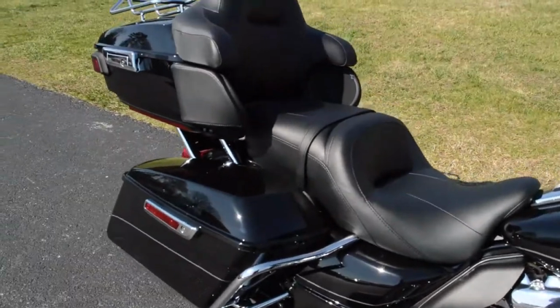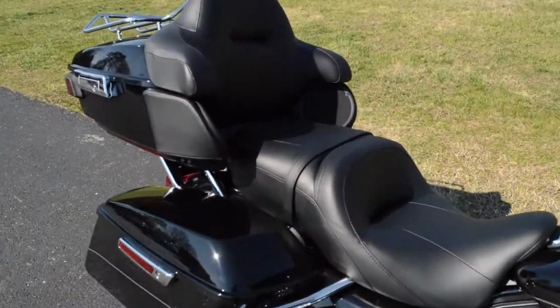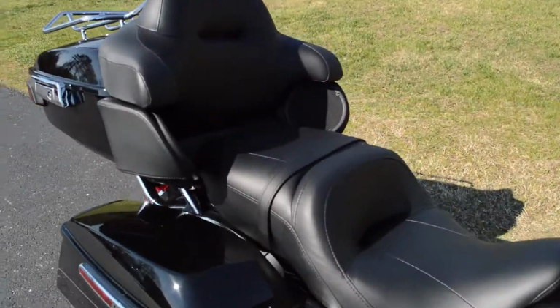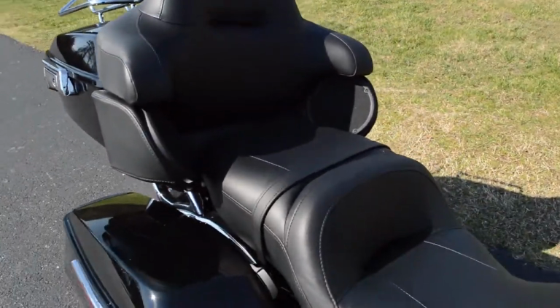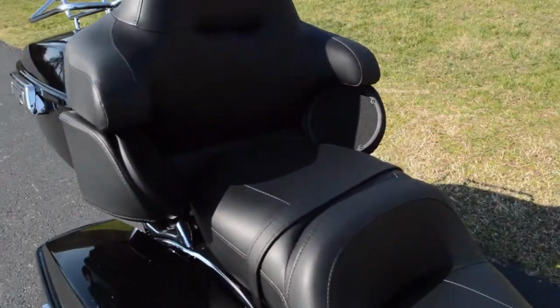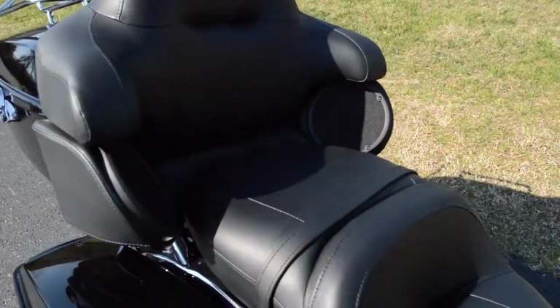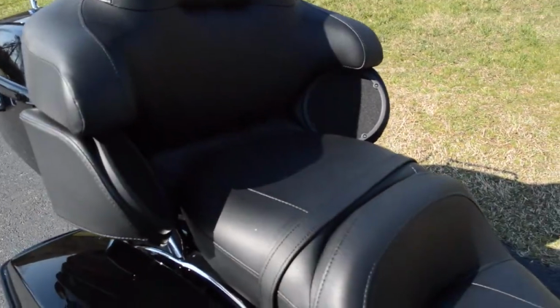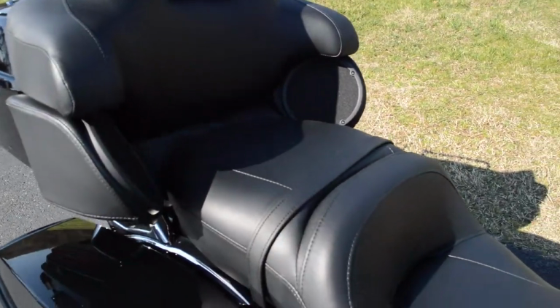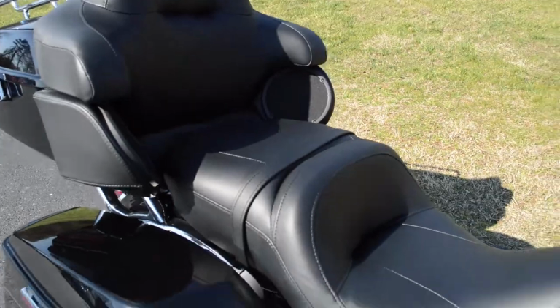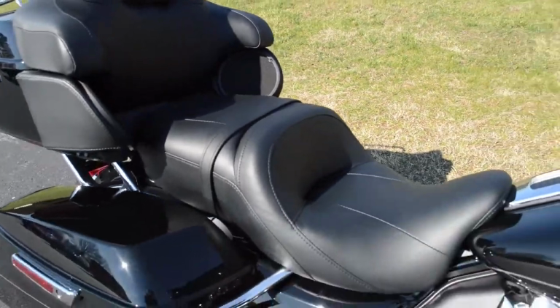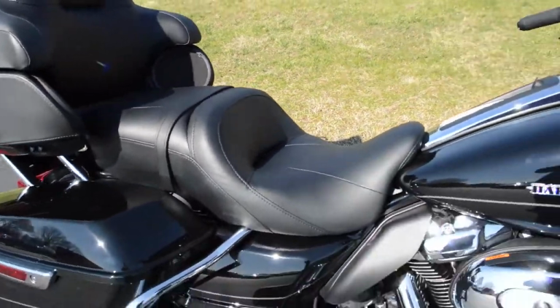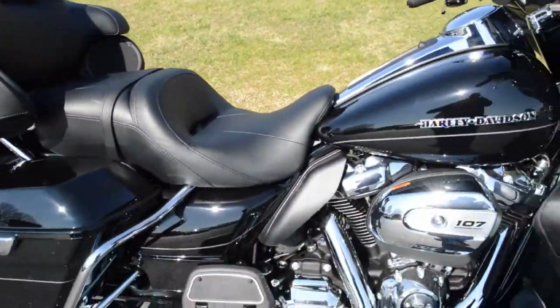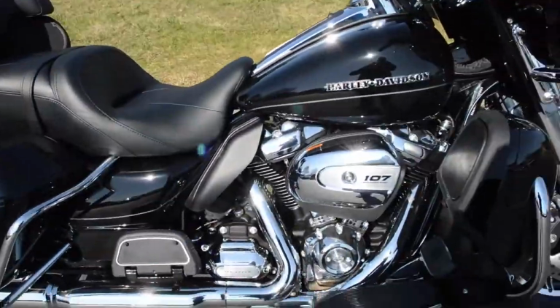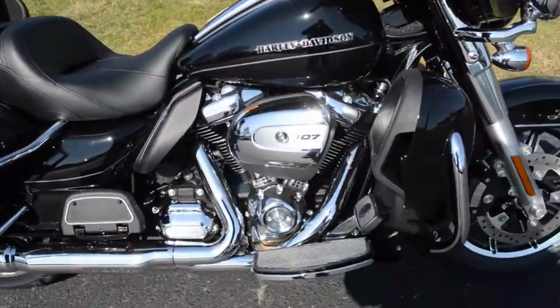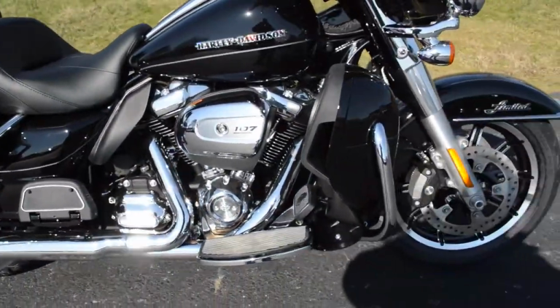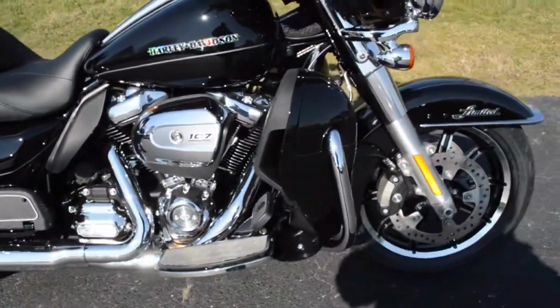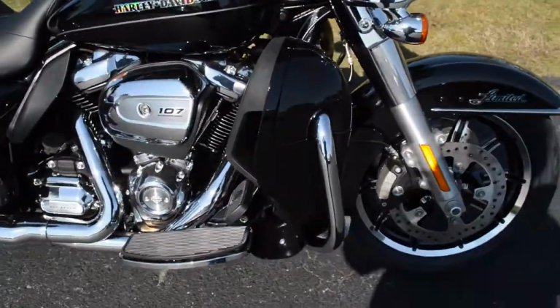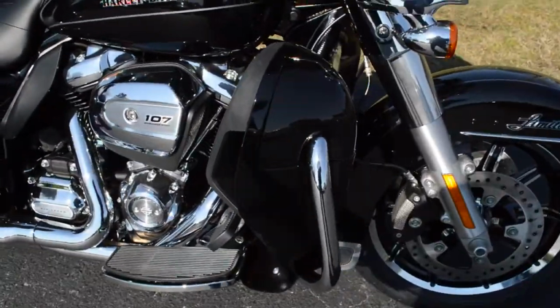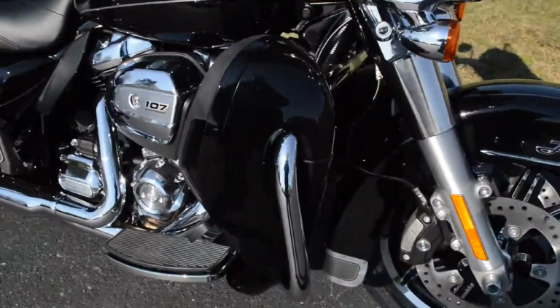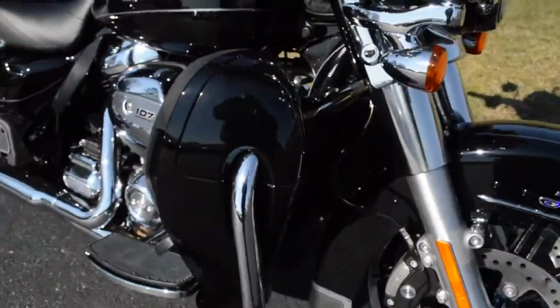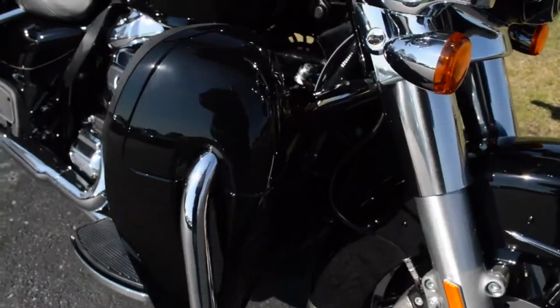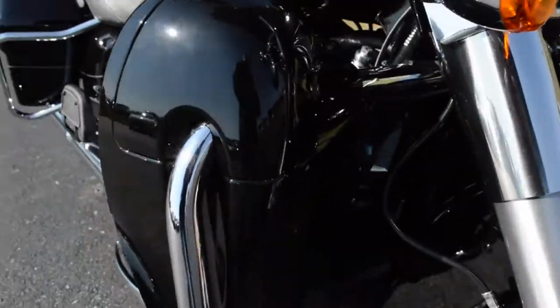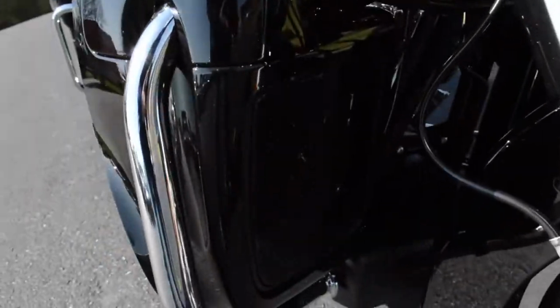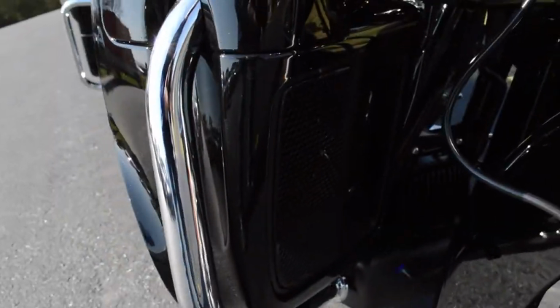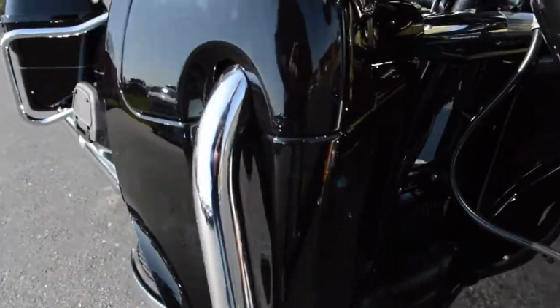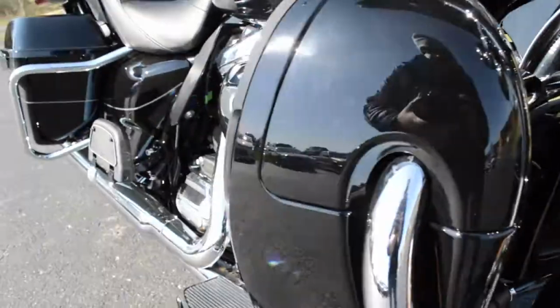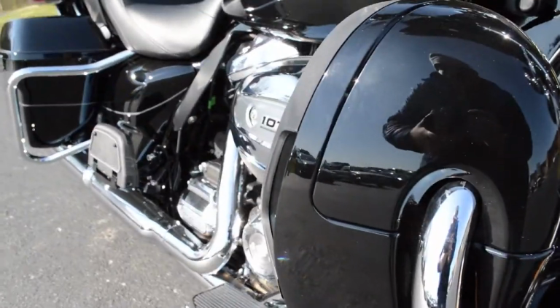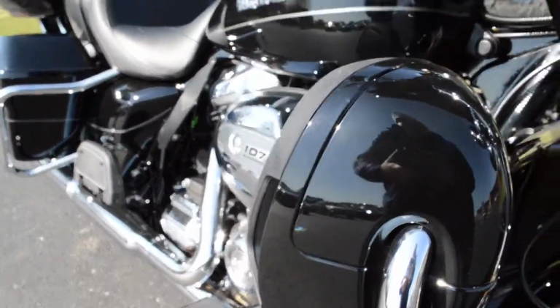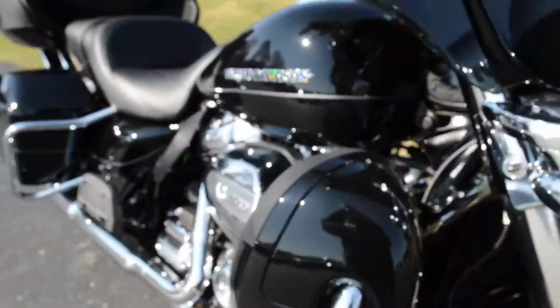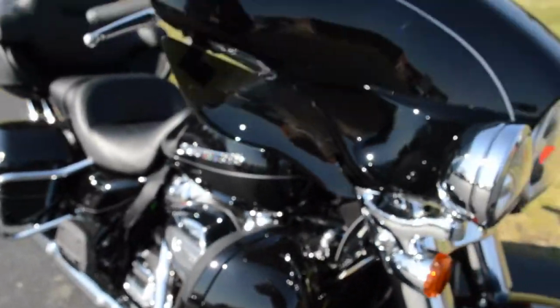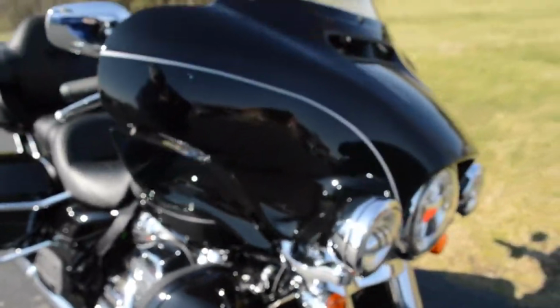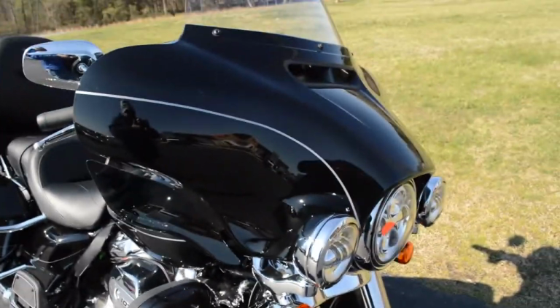Got all improved suspension and a comfortable rider and passenger area. The lower fairings are actually radiators — air goes in there and comes out the side chute, liquid cooling those heads.